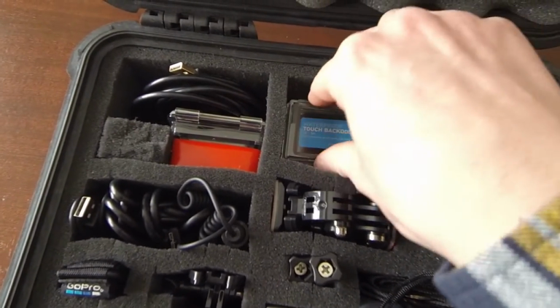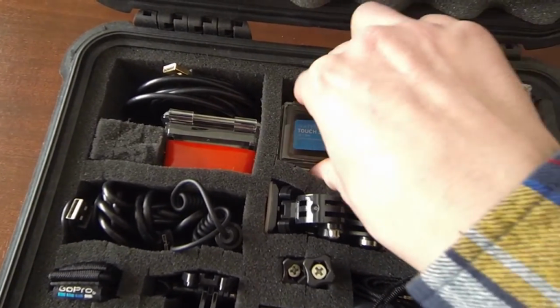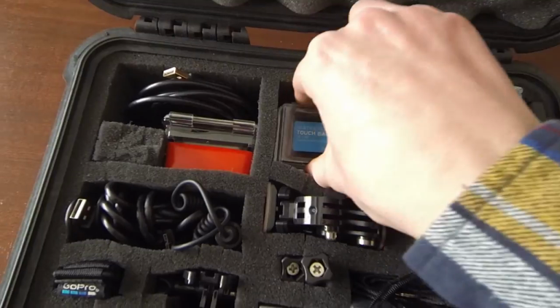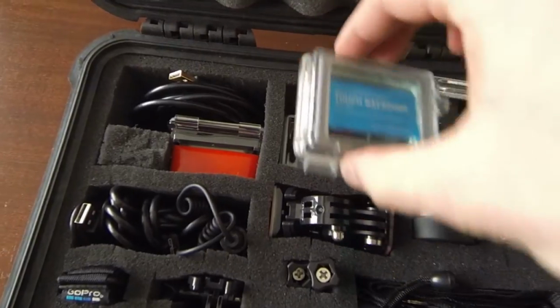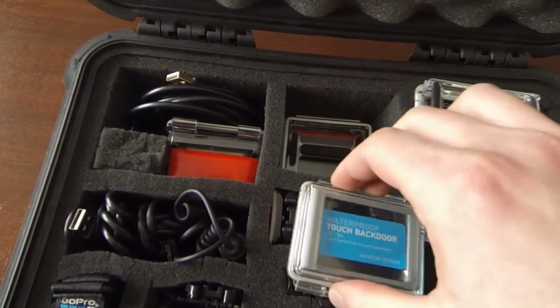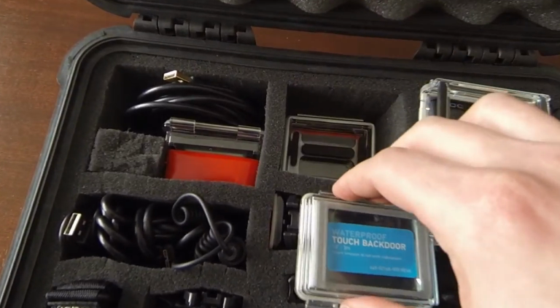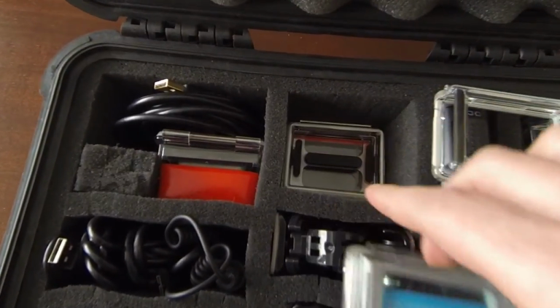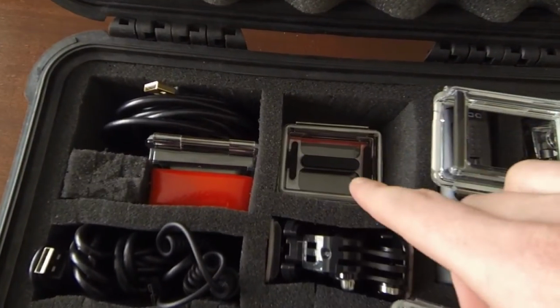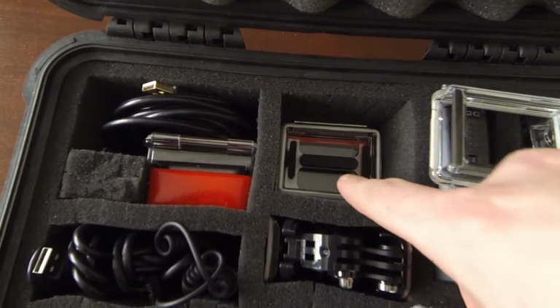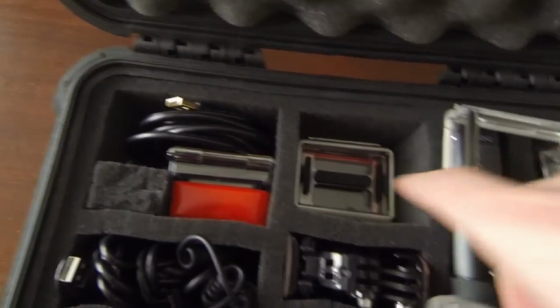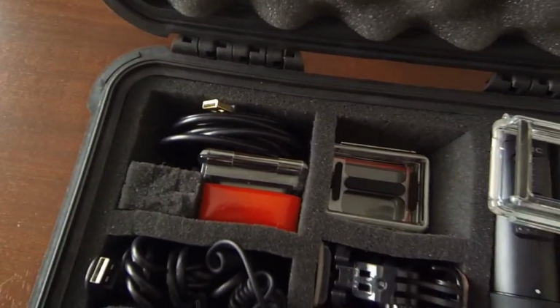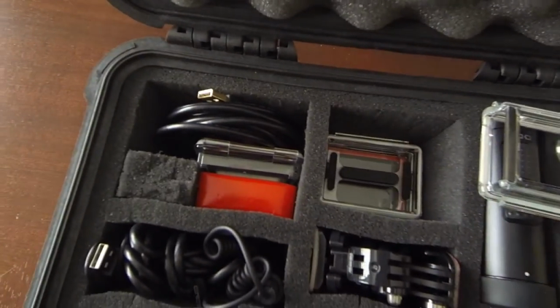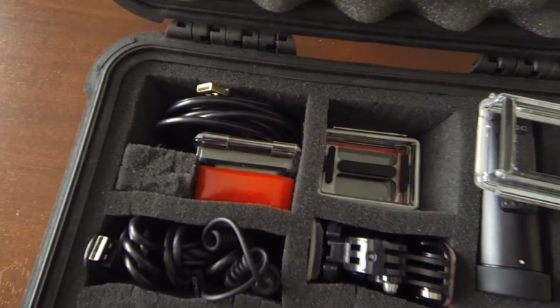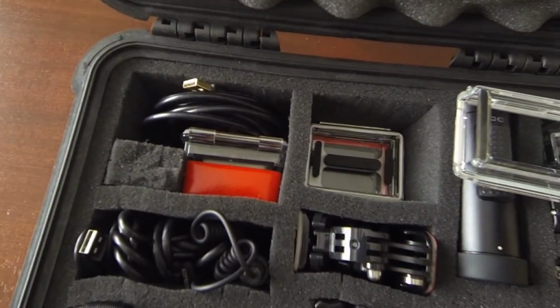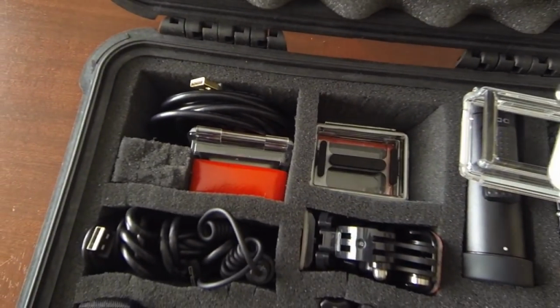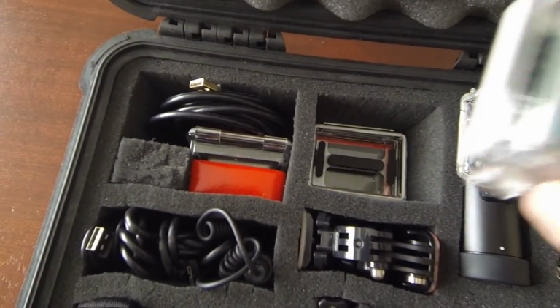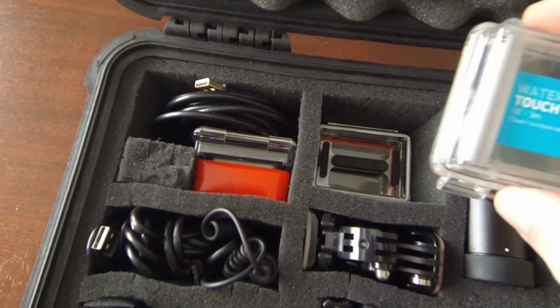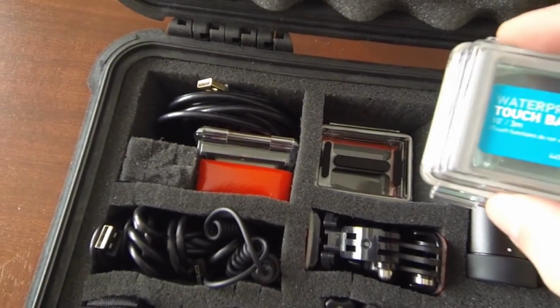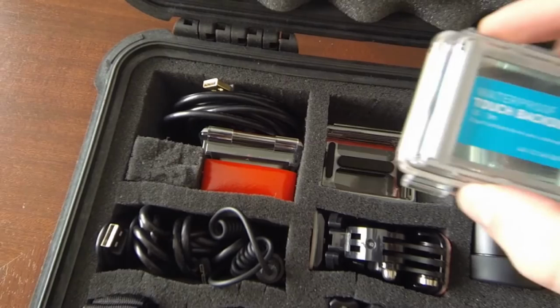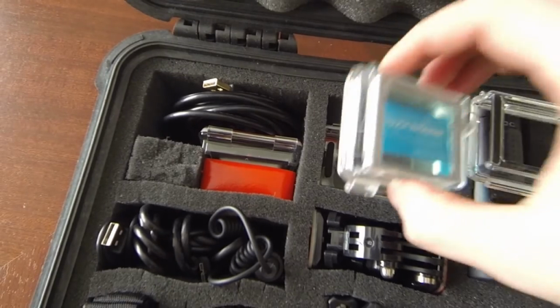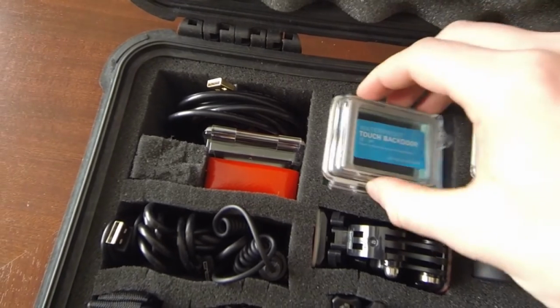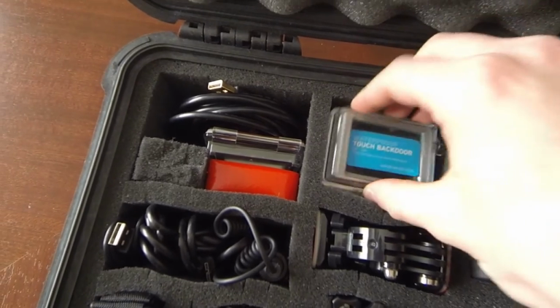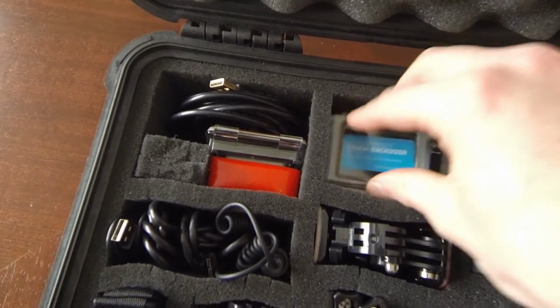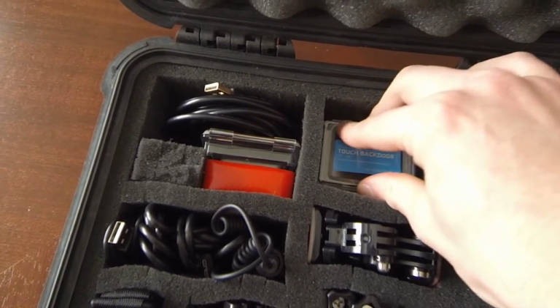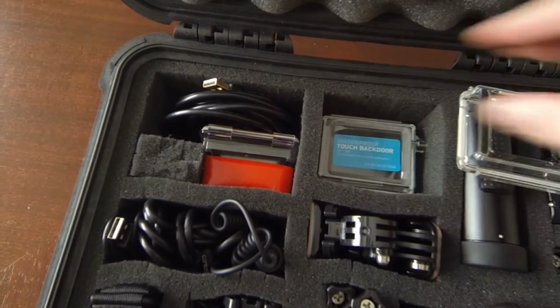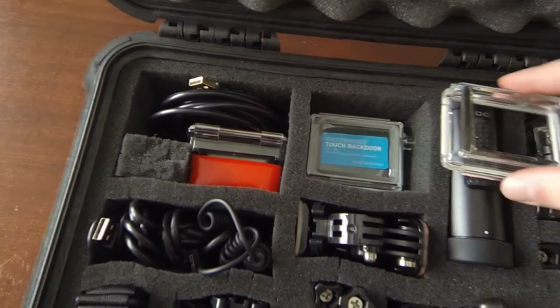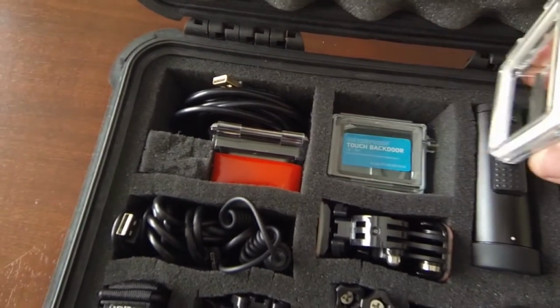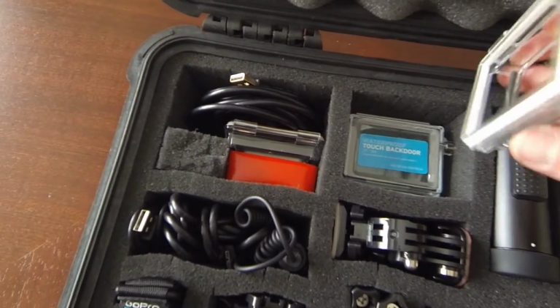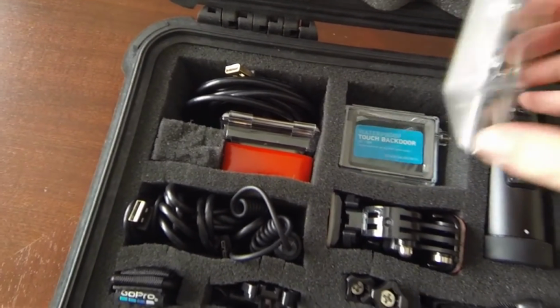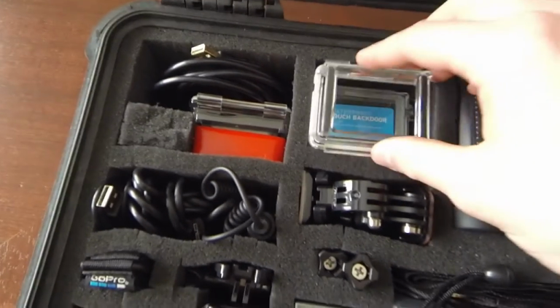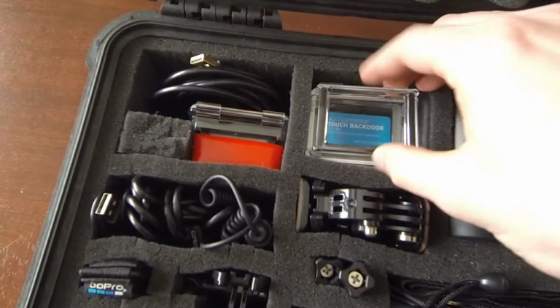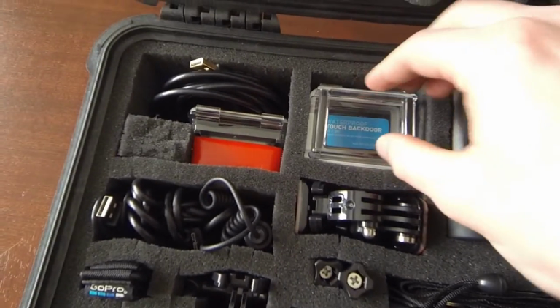All my different back doors are stacked all the way down there. I have a floaty back door, the vented ones, the ones for the touch screen — both waterproof and vented.